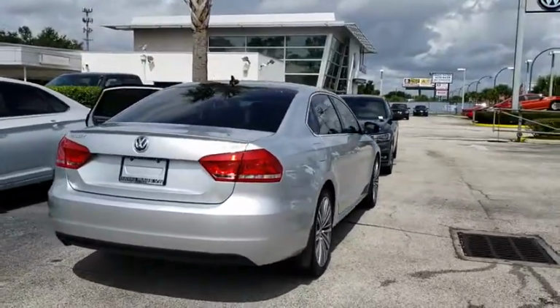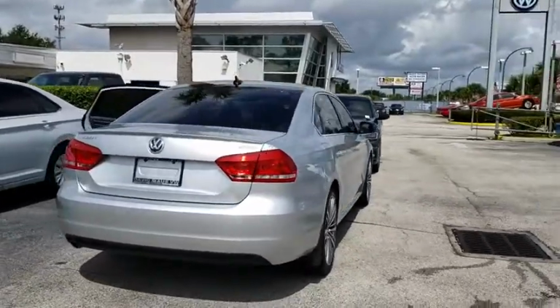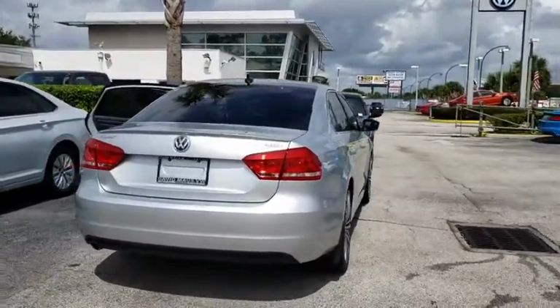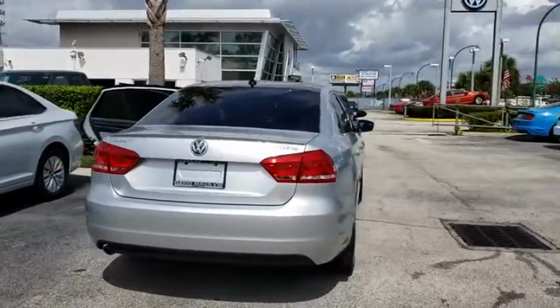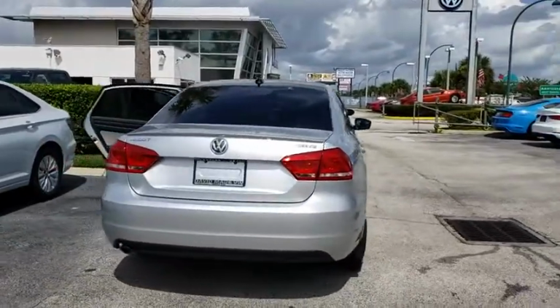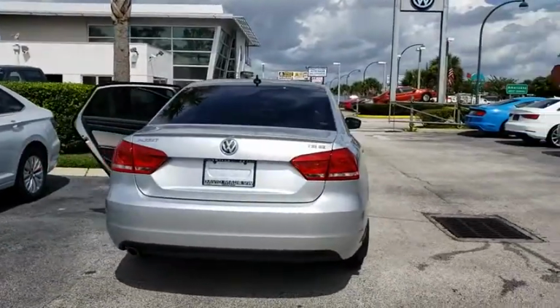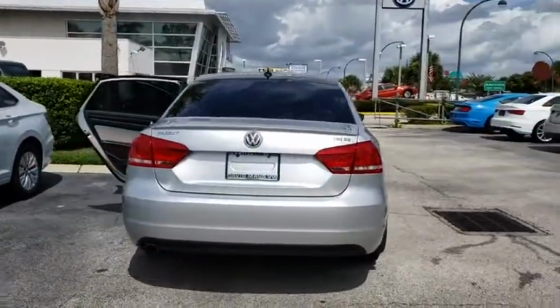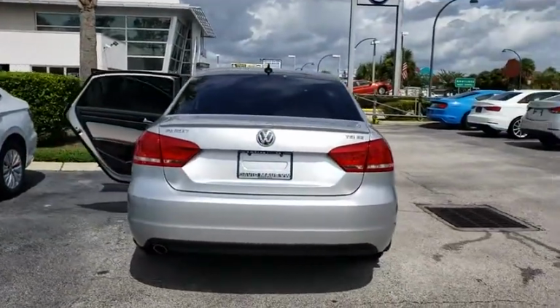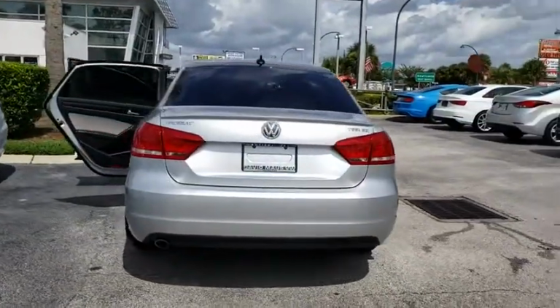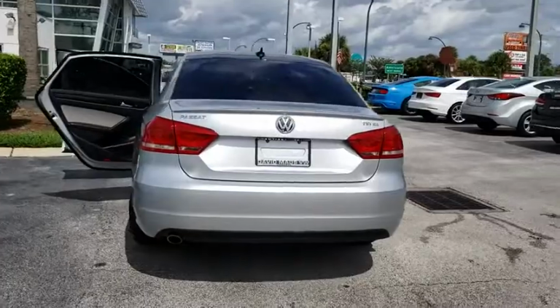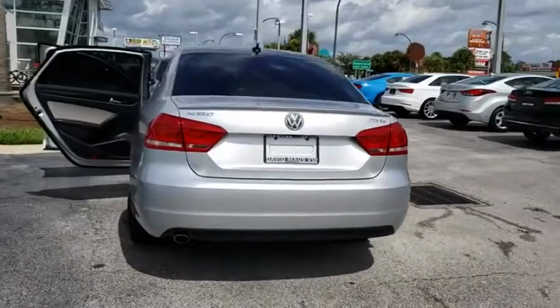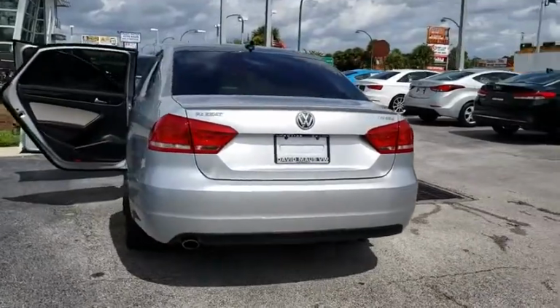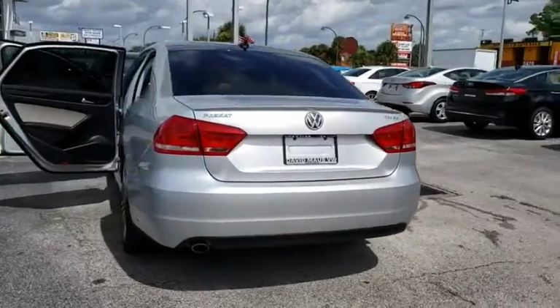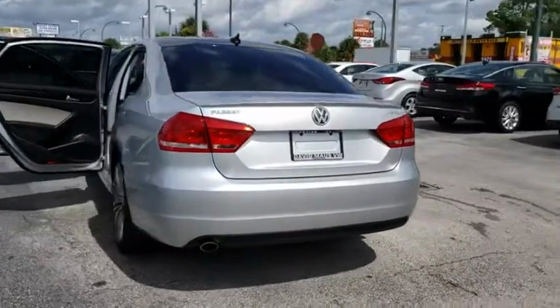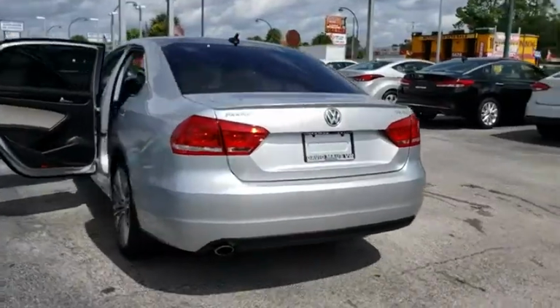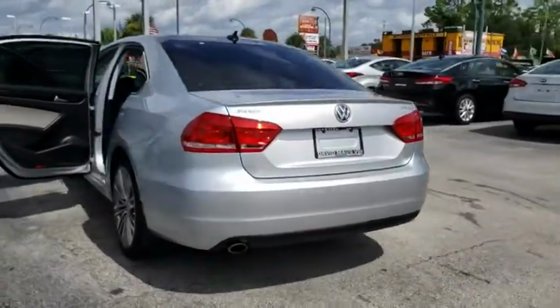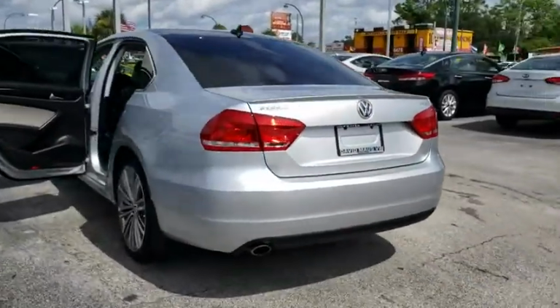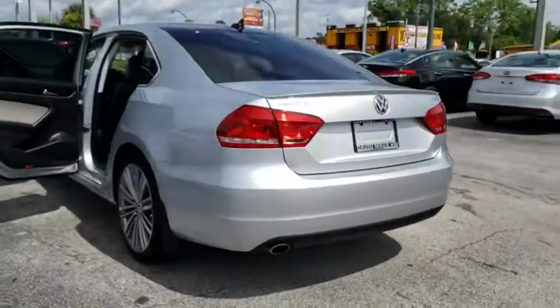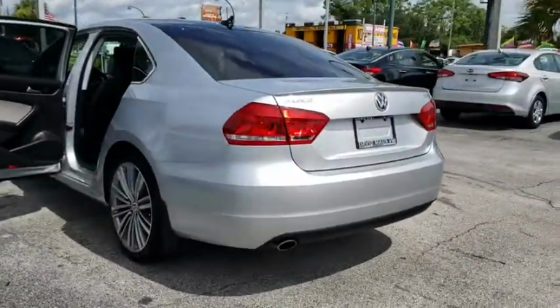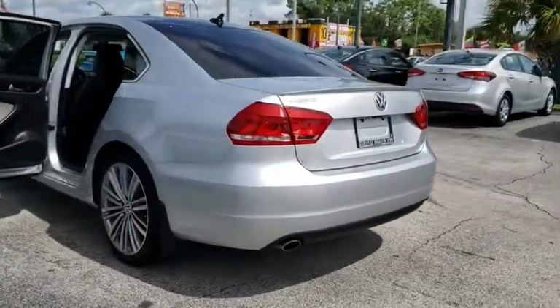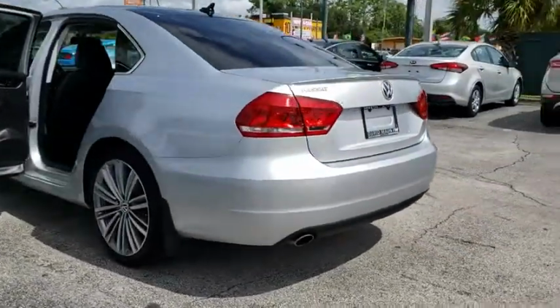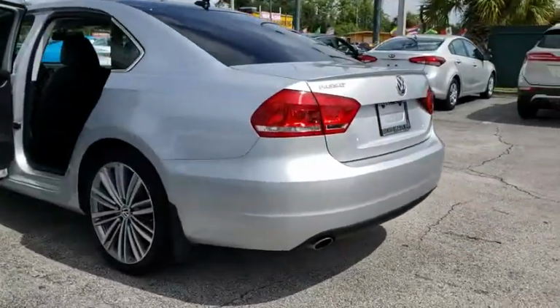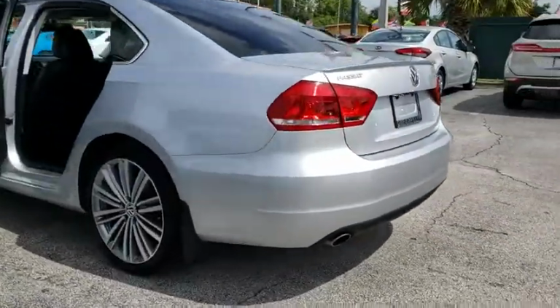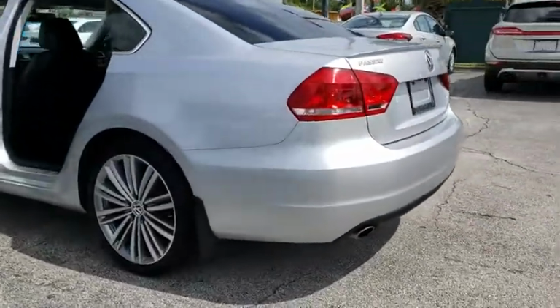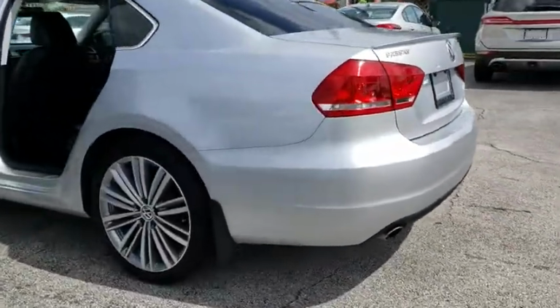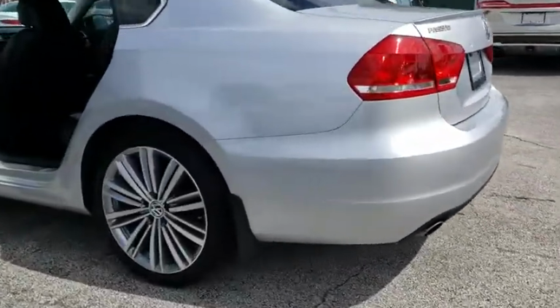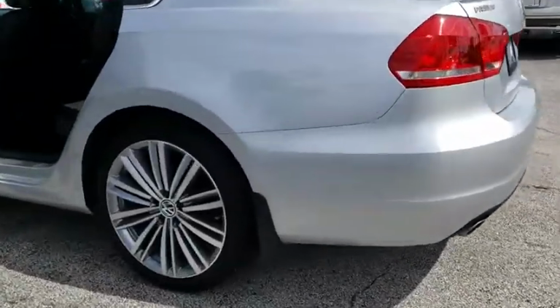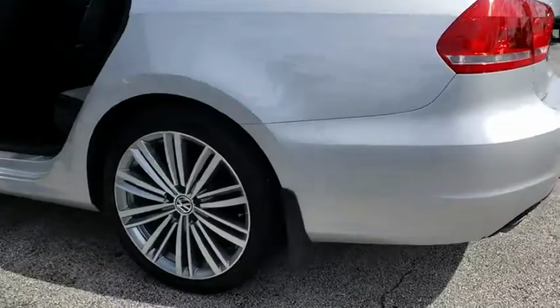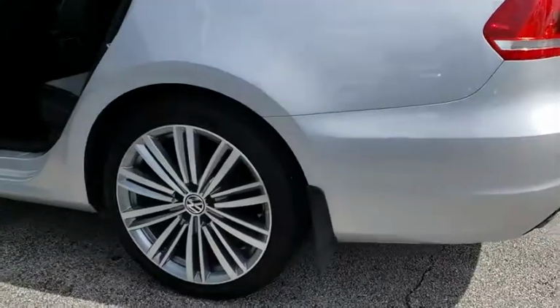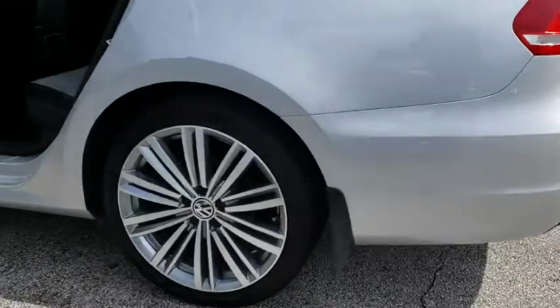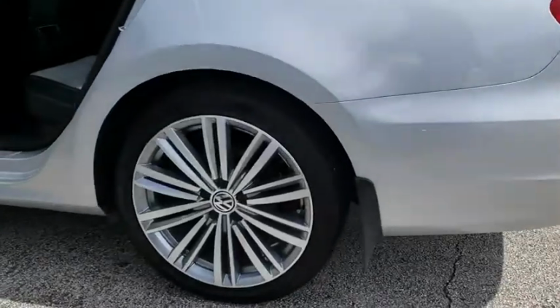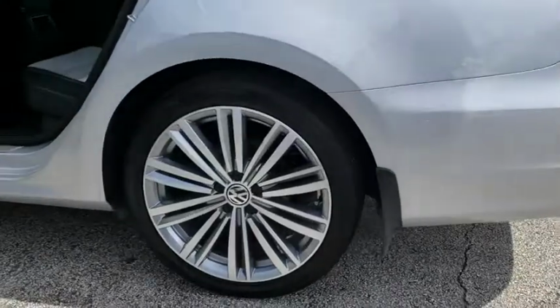Traction control, keyless entry, Bluetooth, leather-wrapped steering wheel, dual airbags, one owner, power steering, alloy wheels, four-wheel disc brakes.